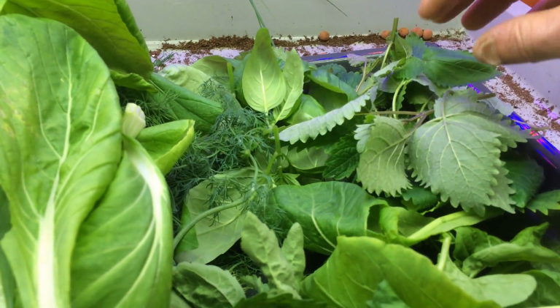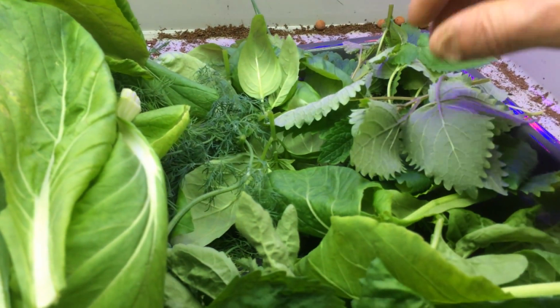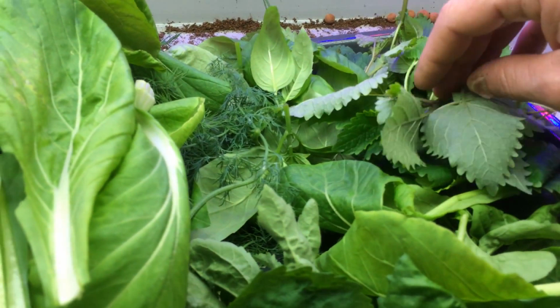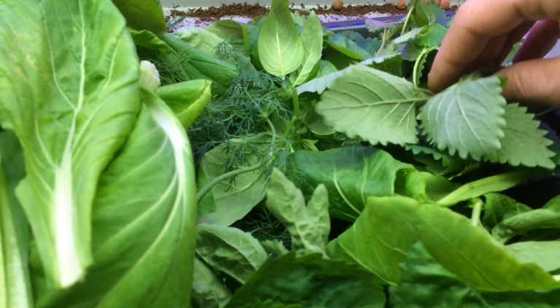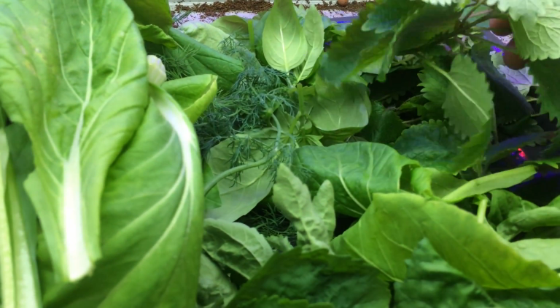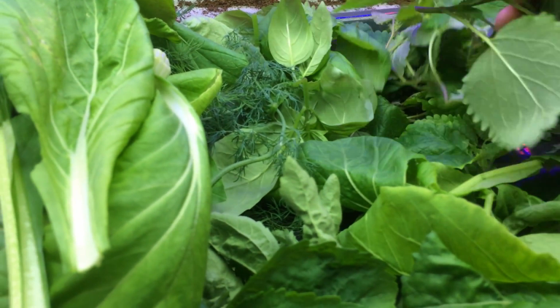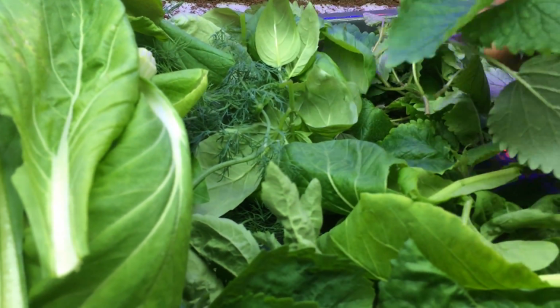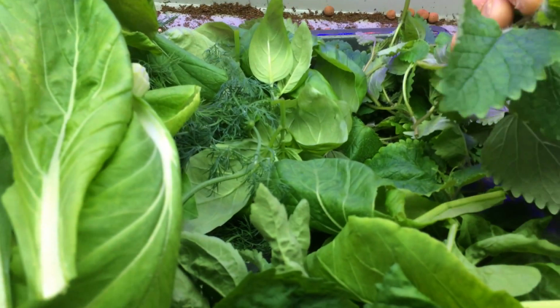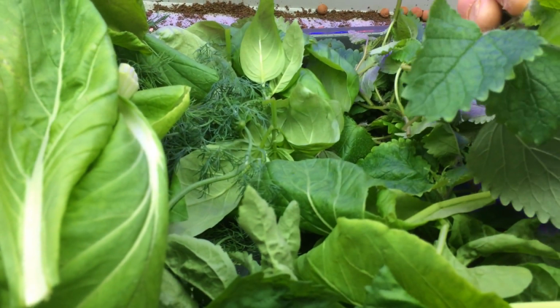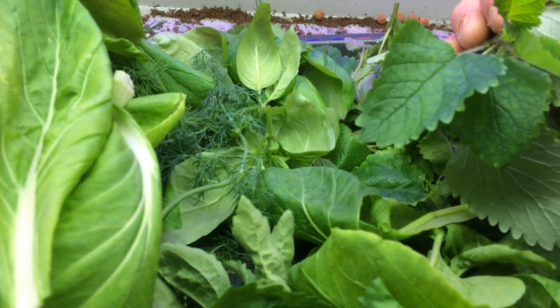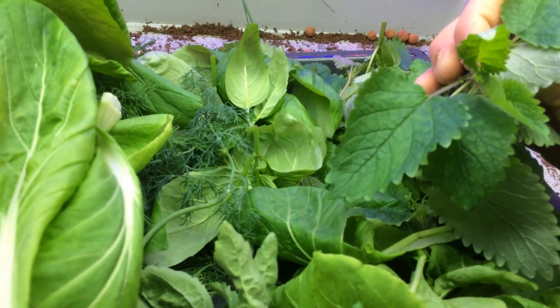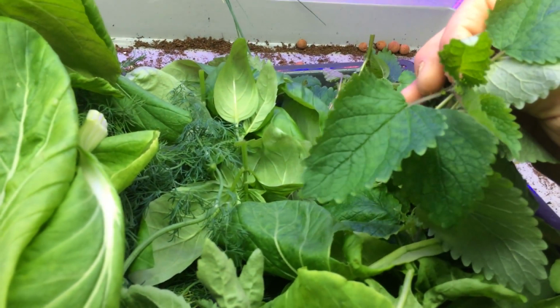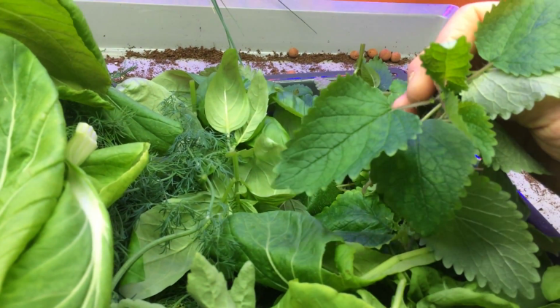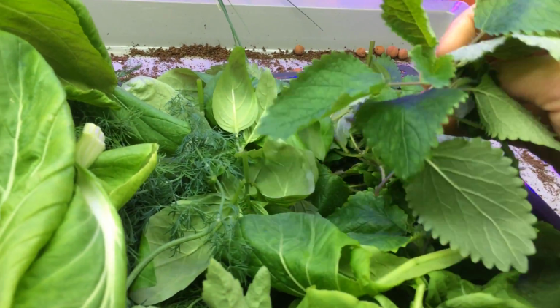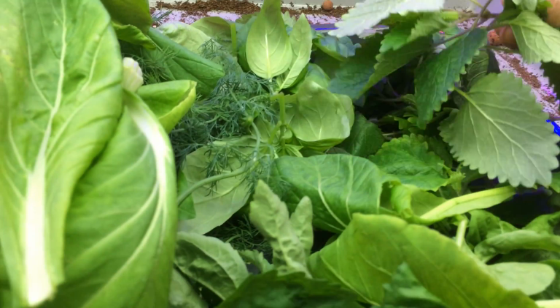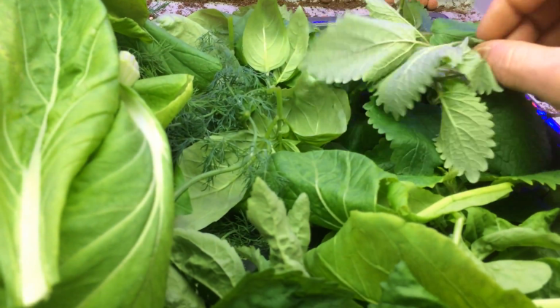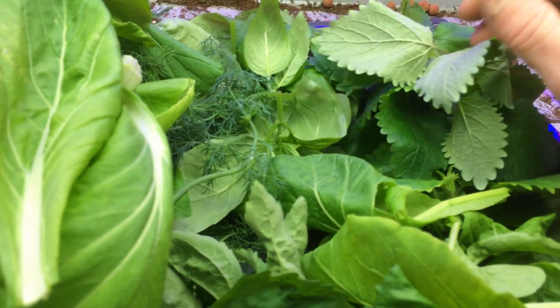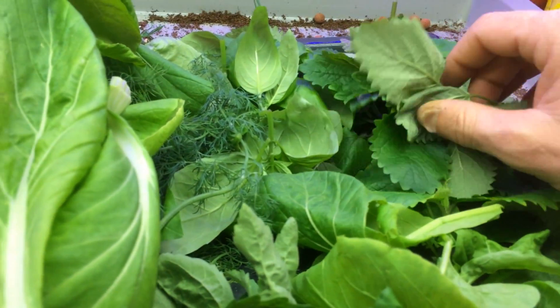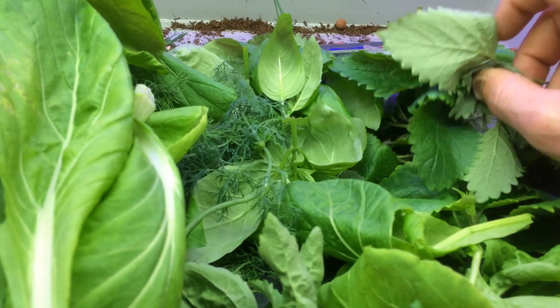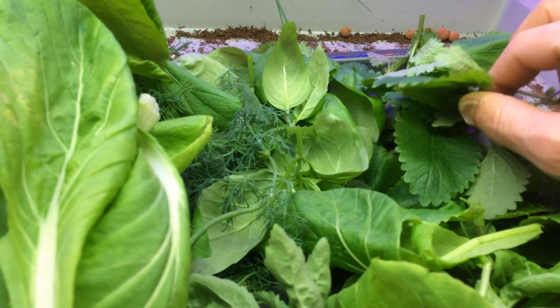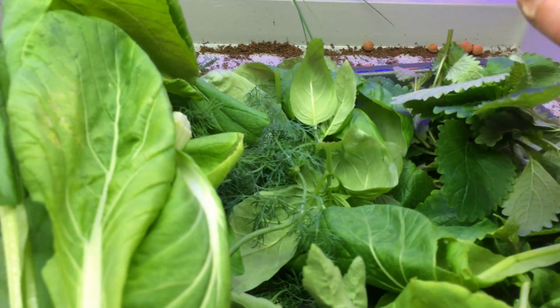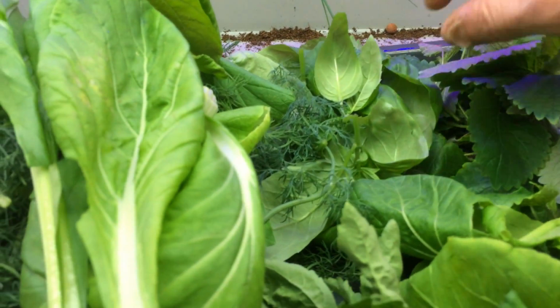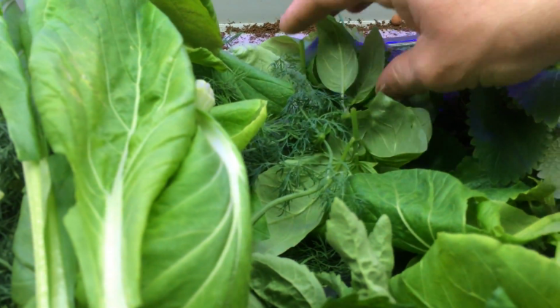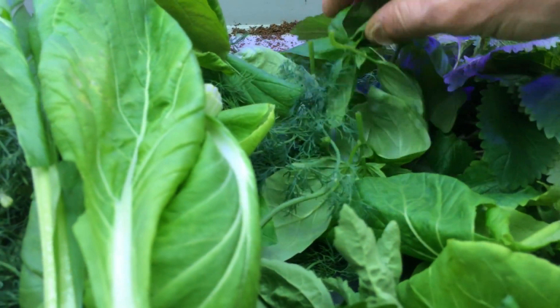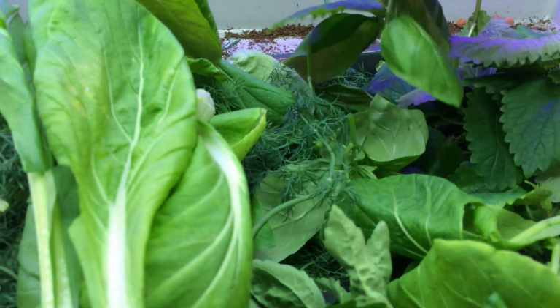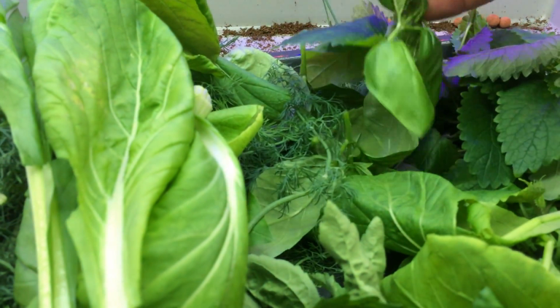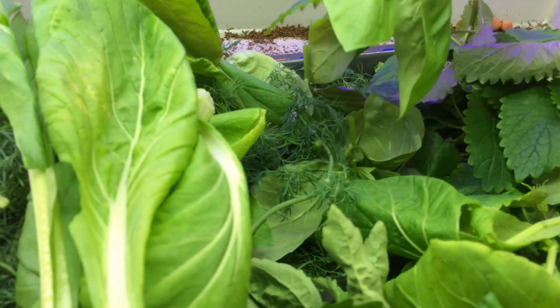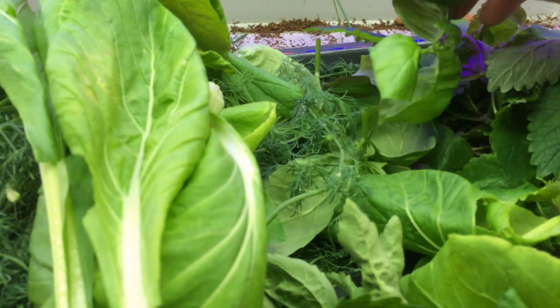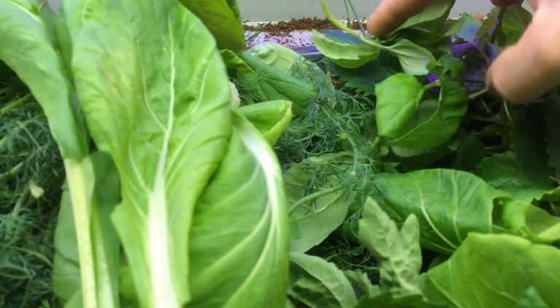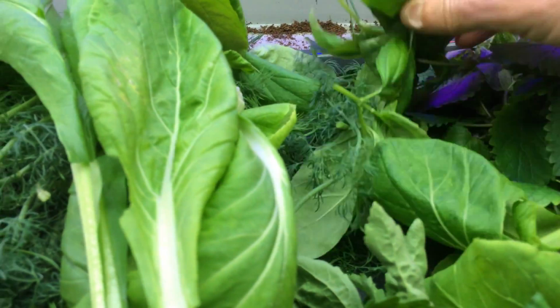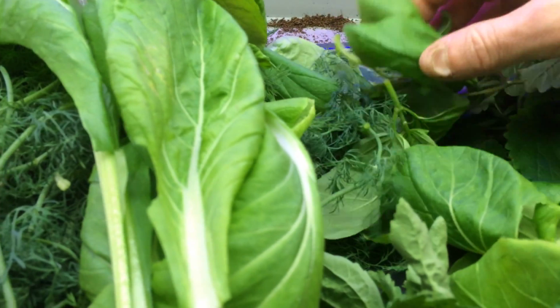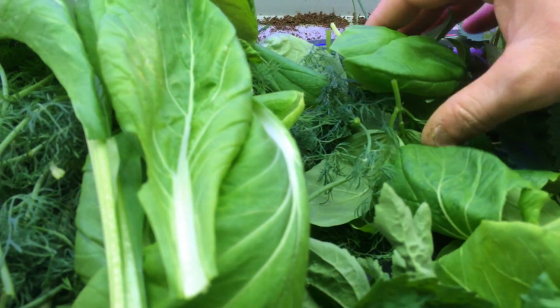Some citron melissa — lemon melissa. You can make tea out of it. You can make cordial and syrup — we call it Sirup in Deutsch, in German.